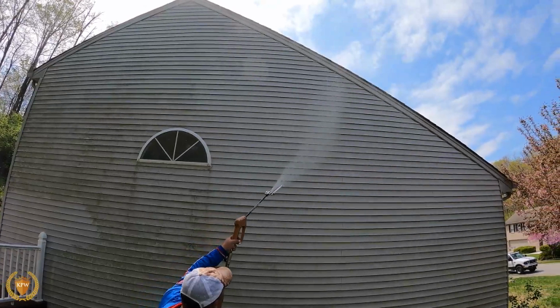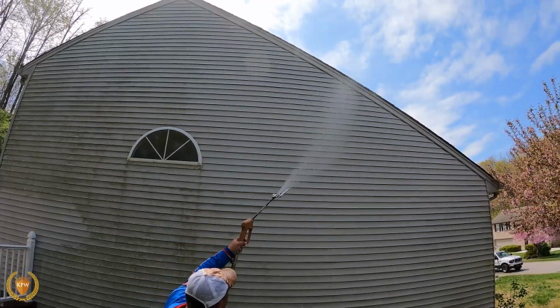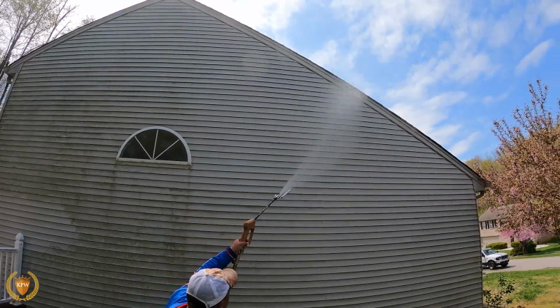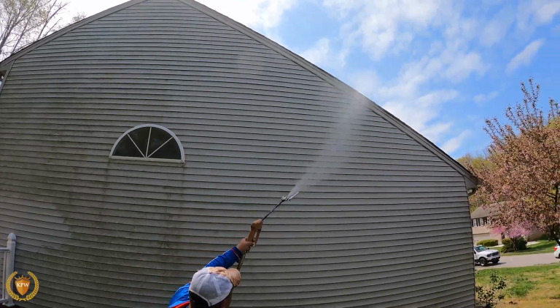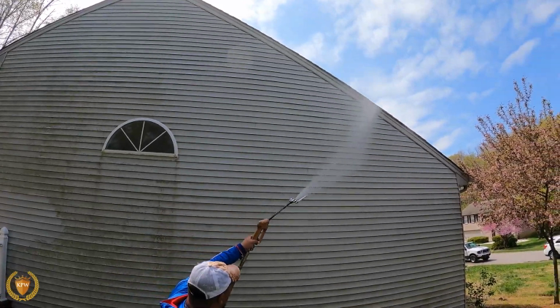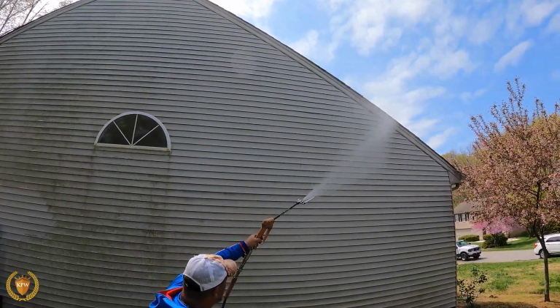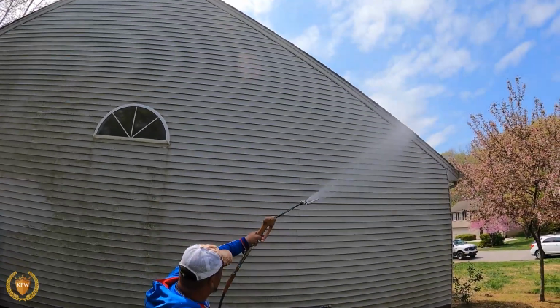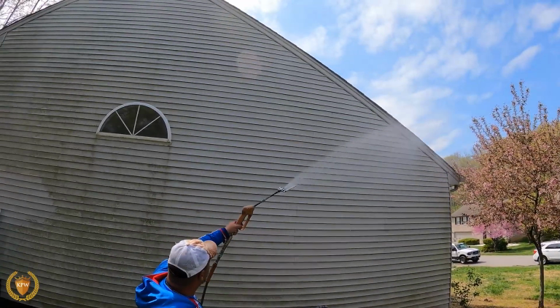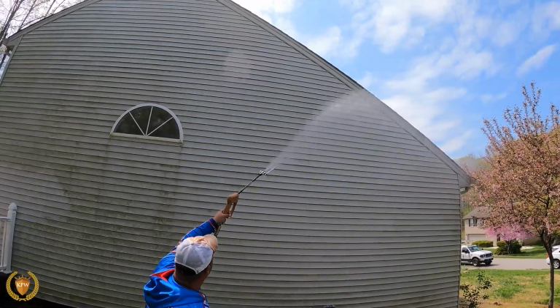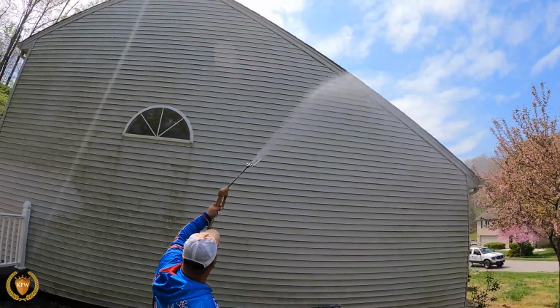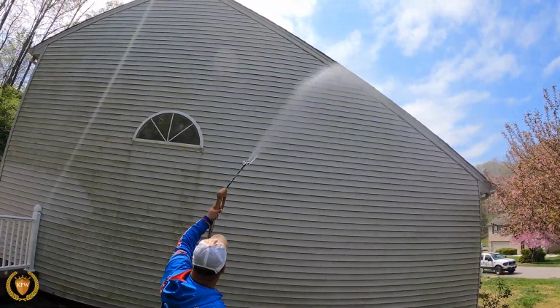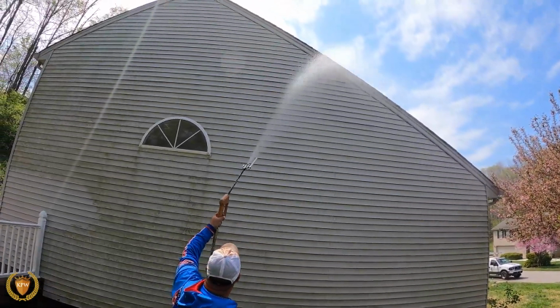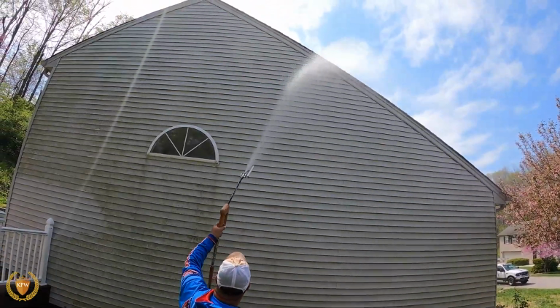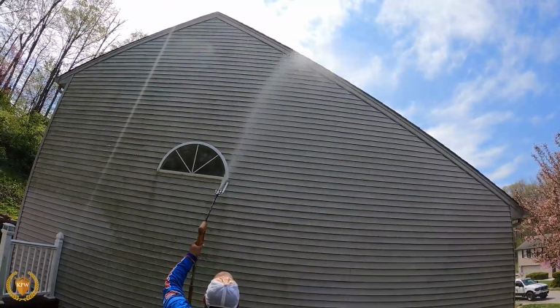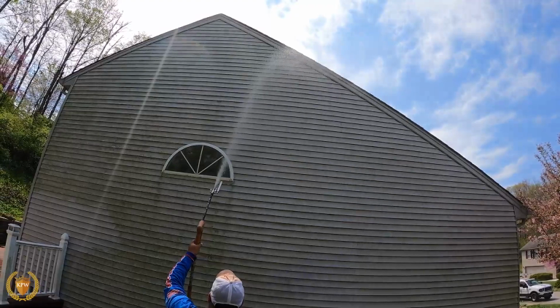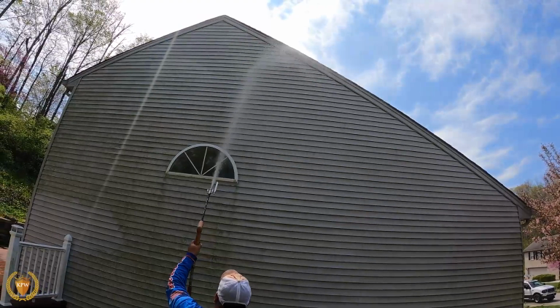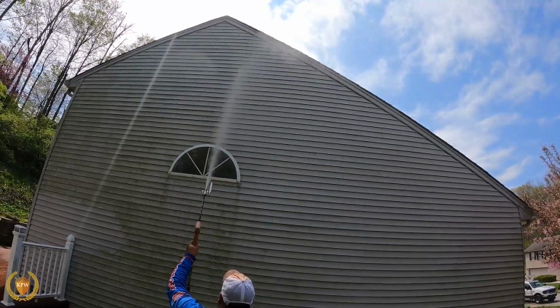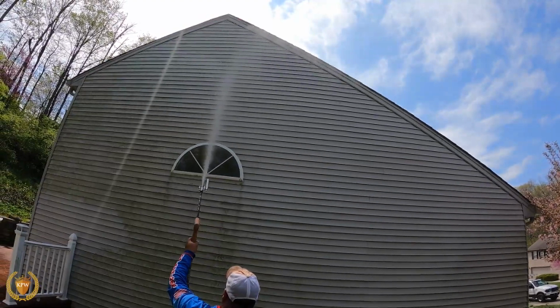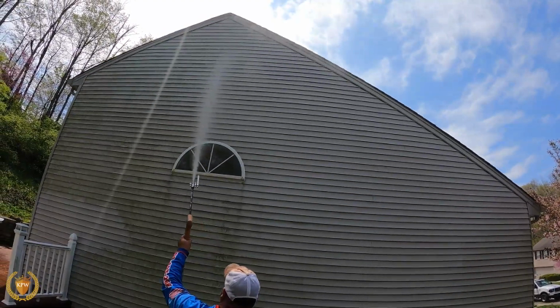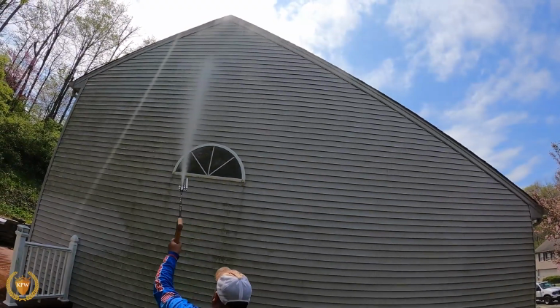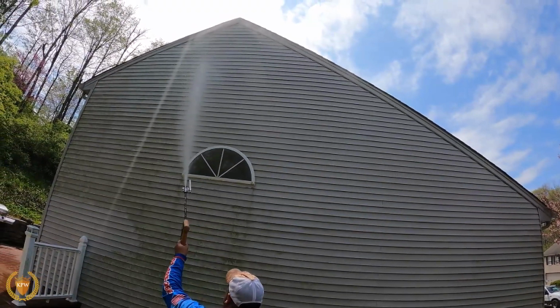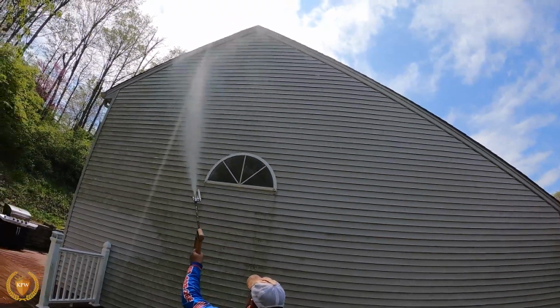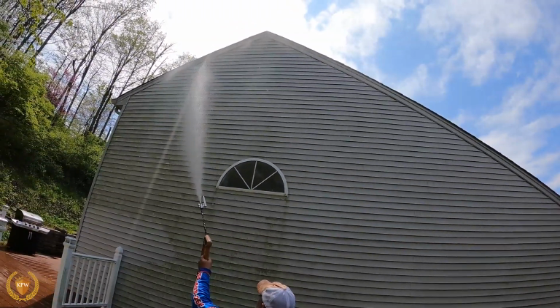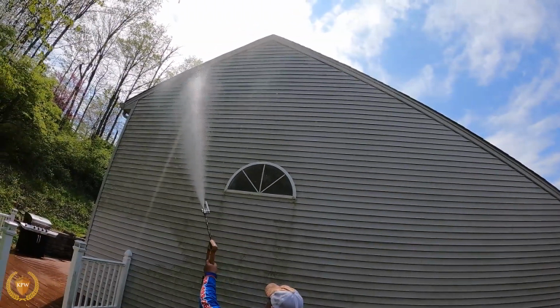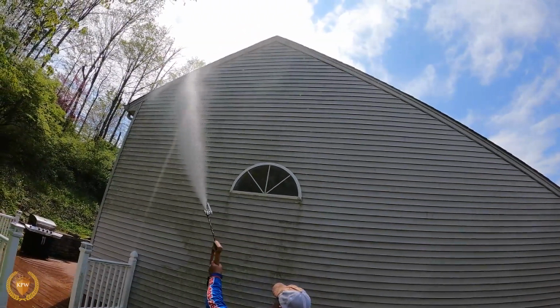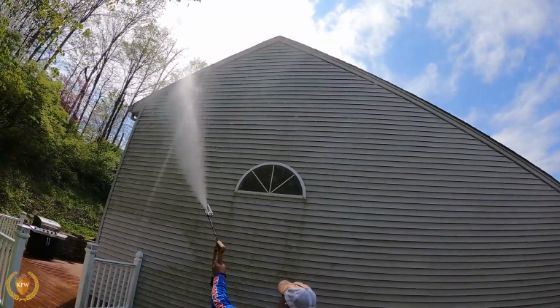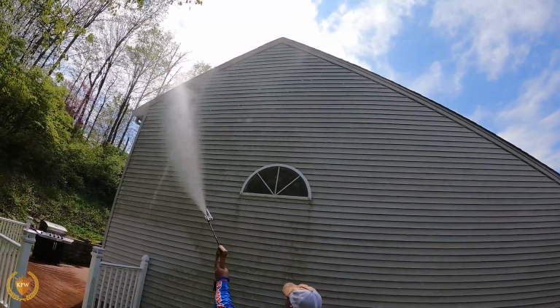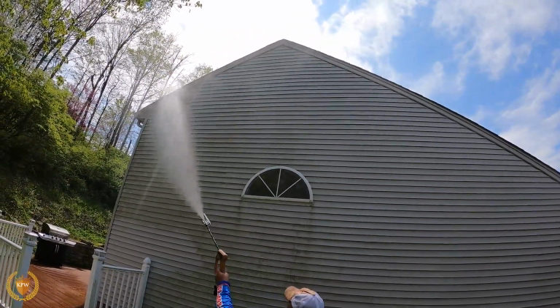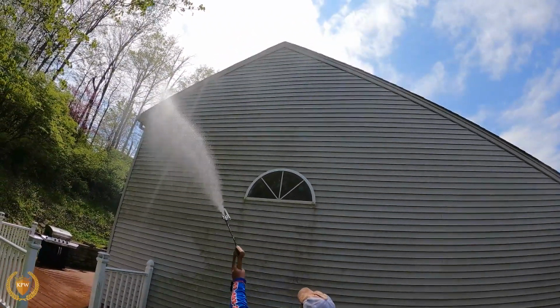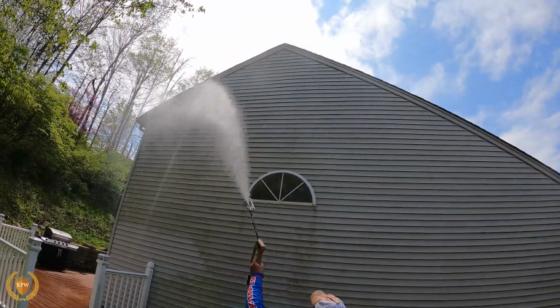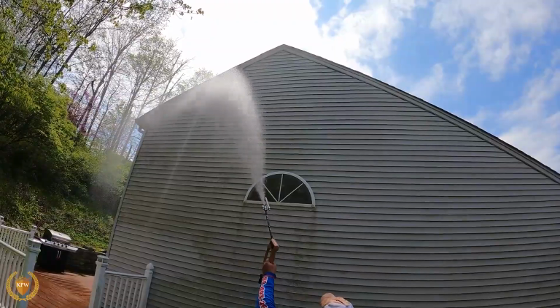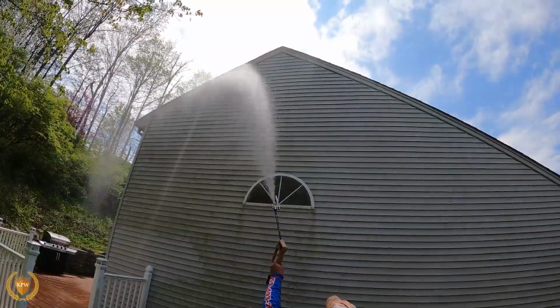A lot of times if you have a smaller machine, you're going to need to change nozzles. But being that this is a 10-gallon-a-minute machine, it's going to look like it may reach all the way to the top.